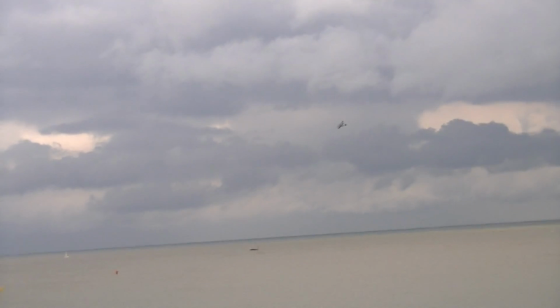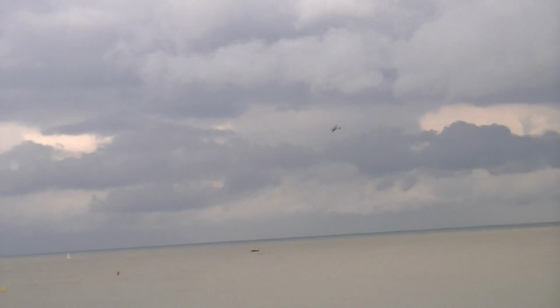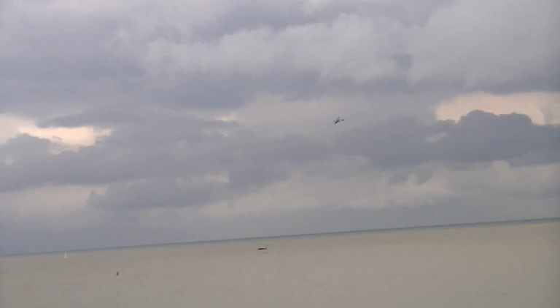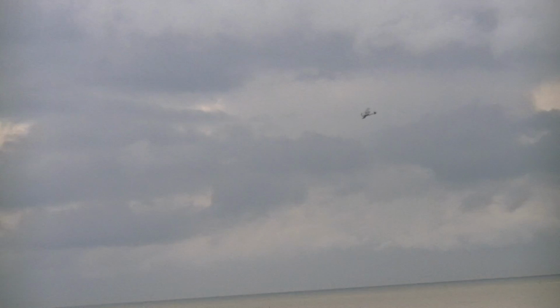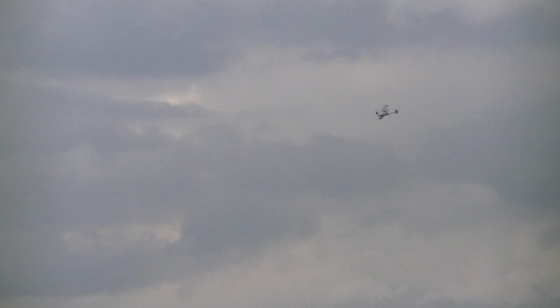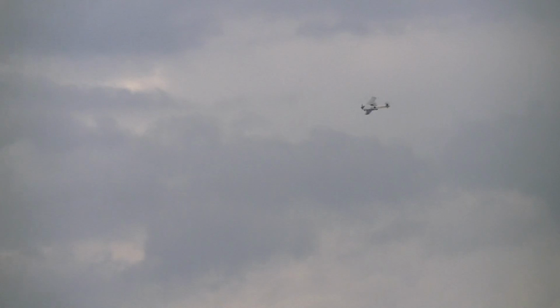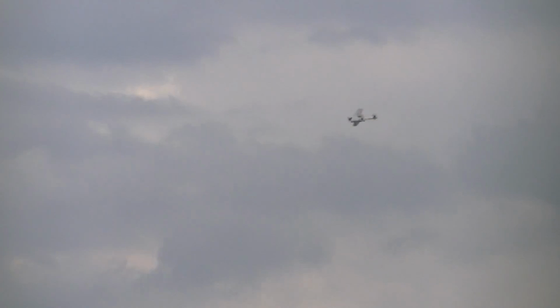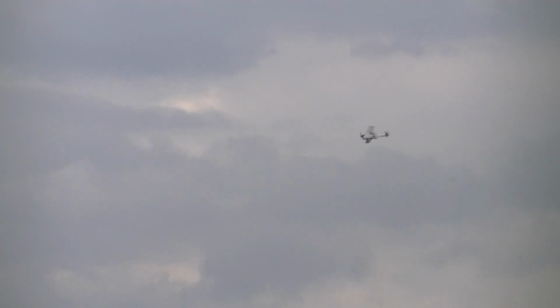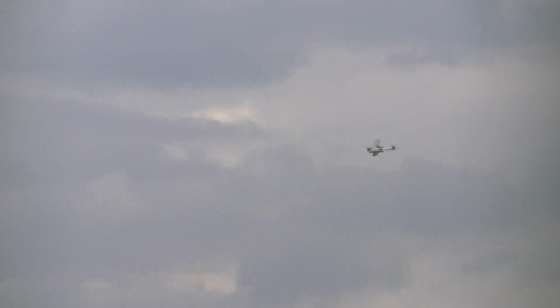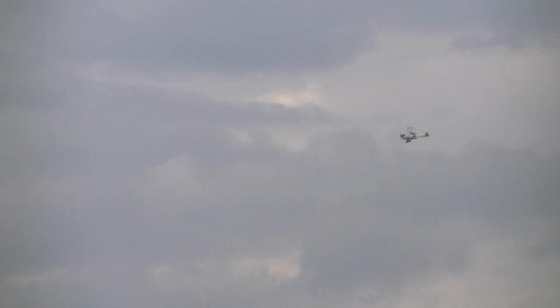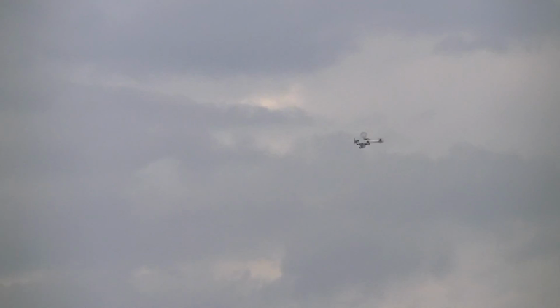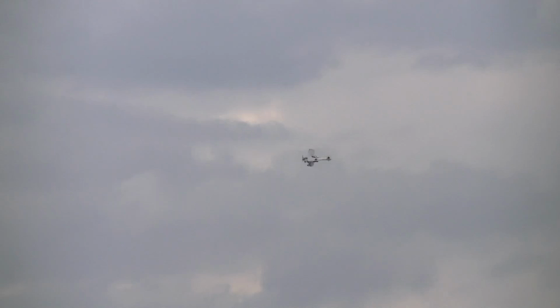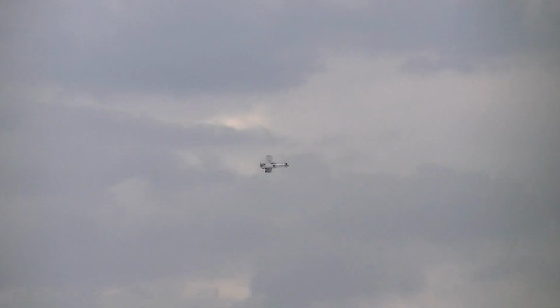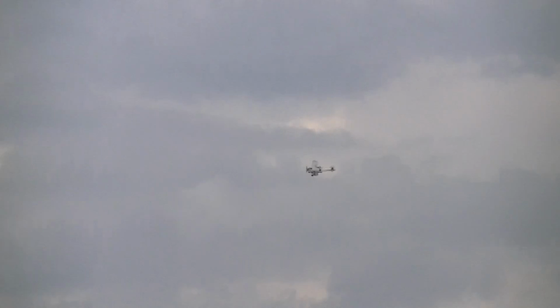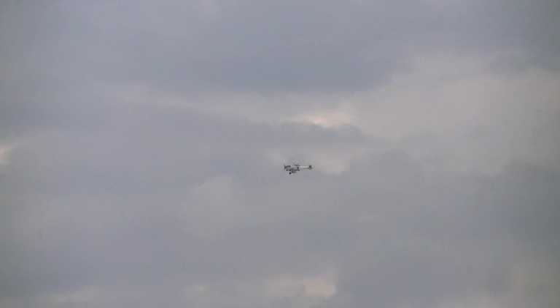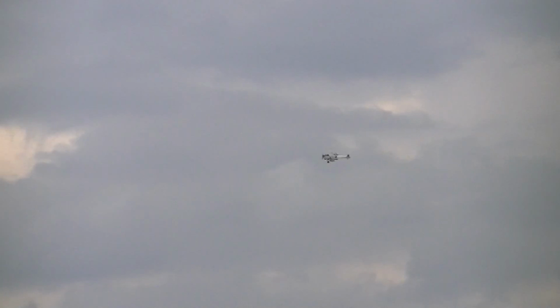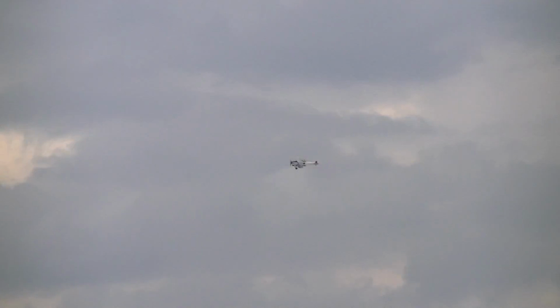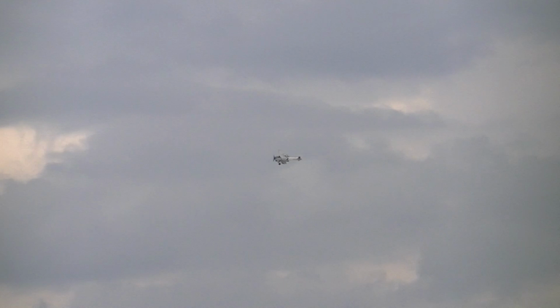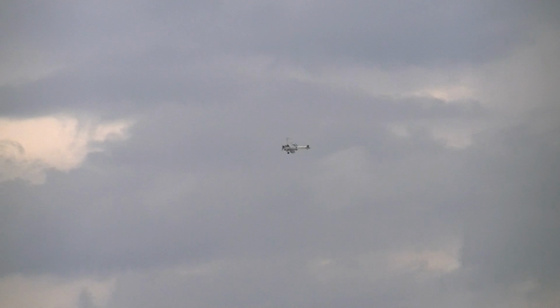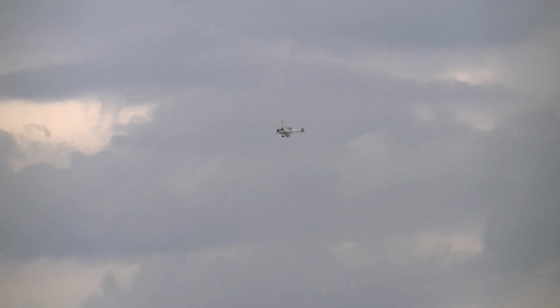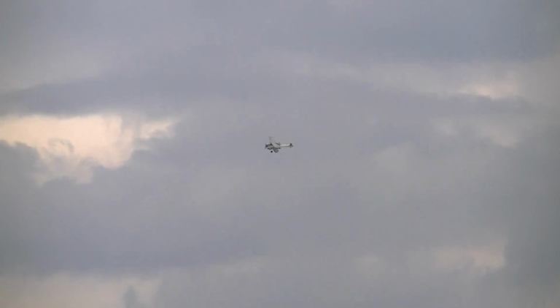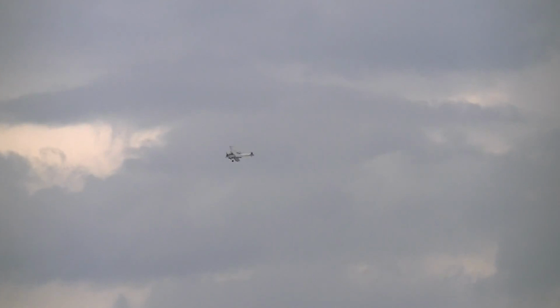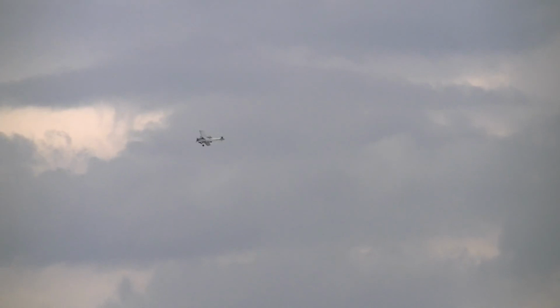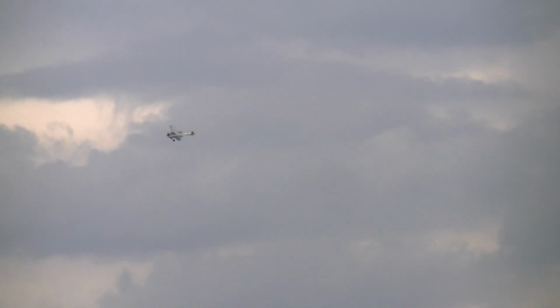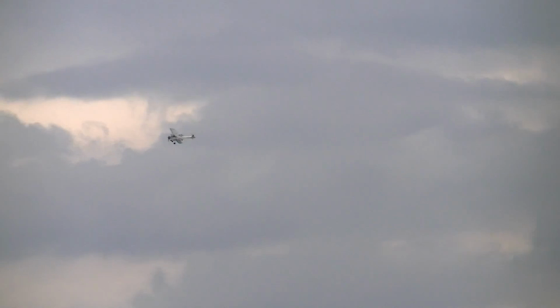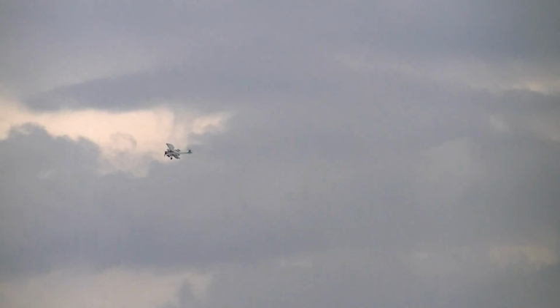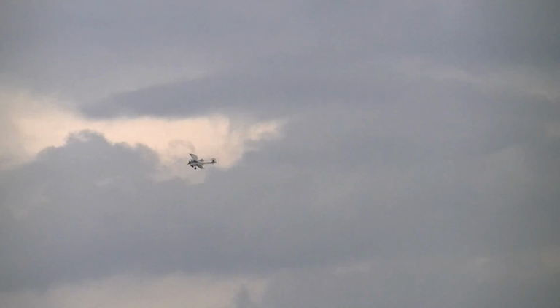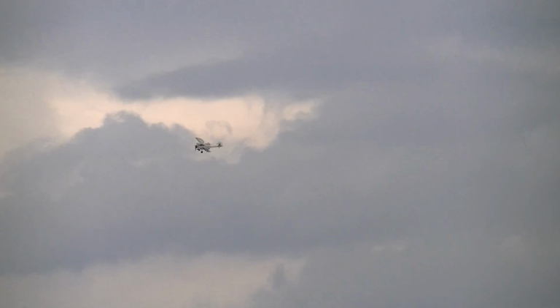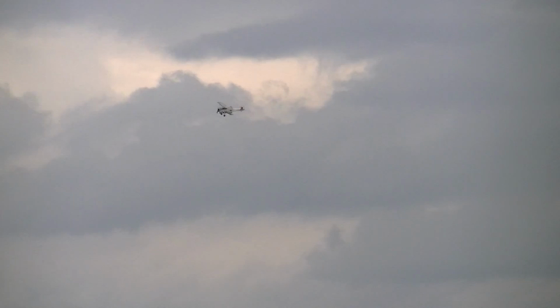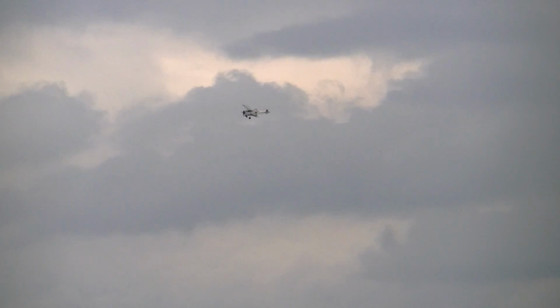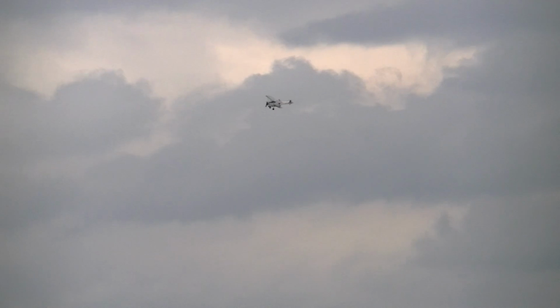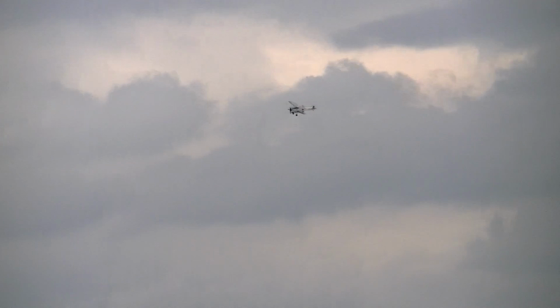The U-boat submerged has to run on its batteries. That means it's launched slower than the convoy, so they fall behind. So just having the Swordfish there saved an awful lot of Allied ships.